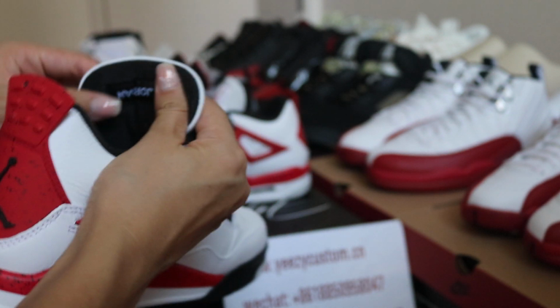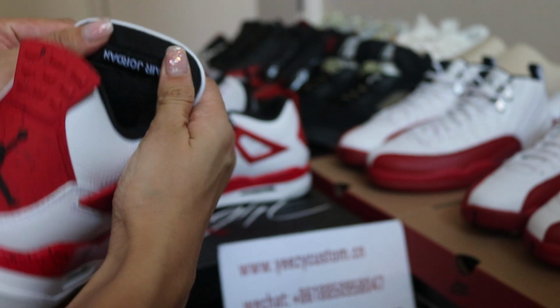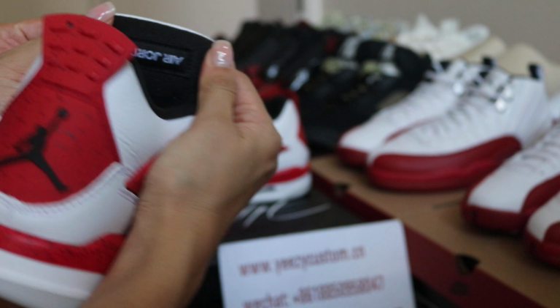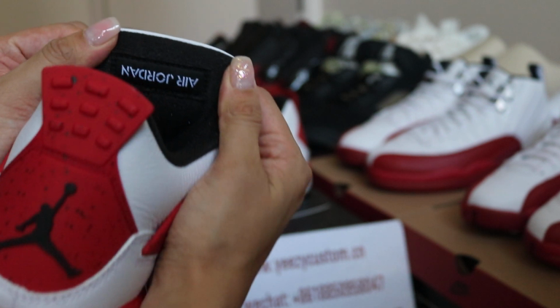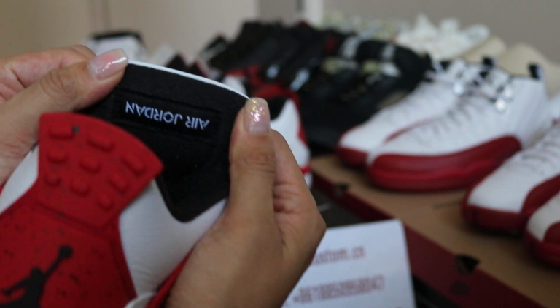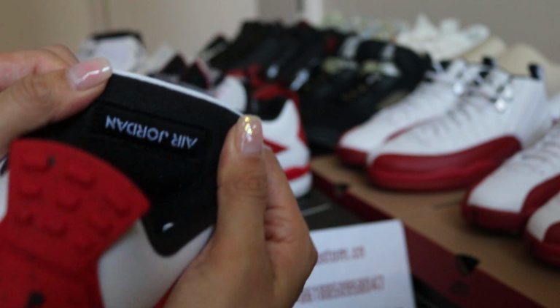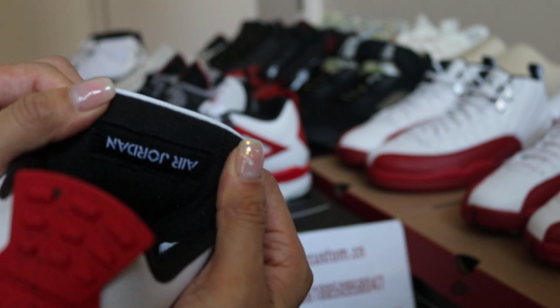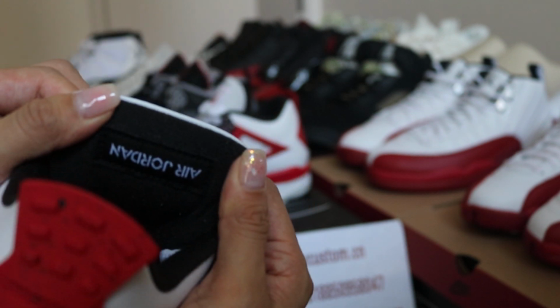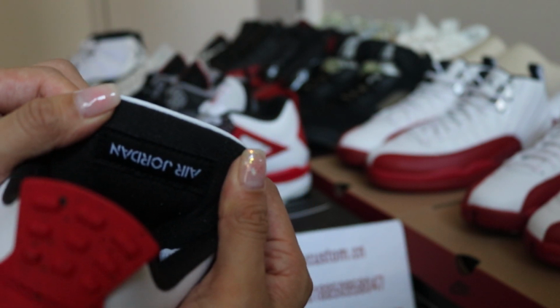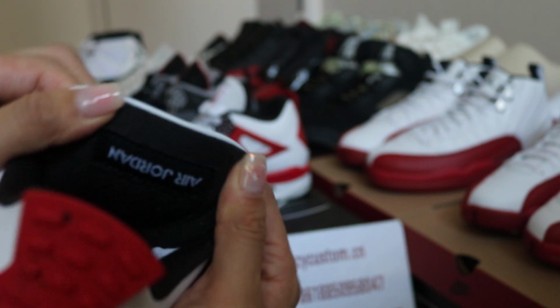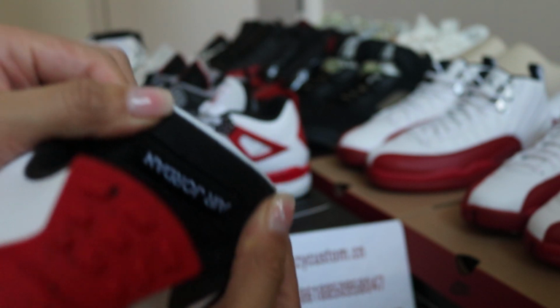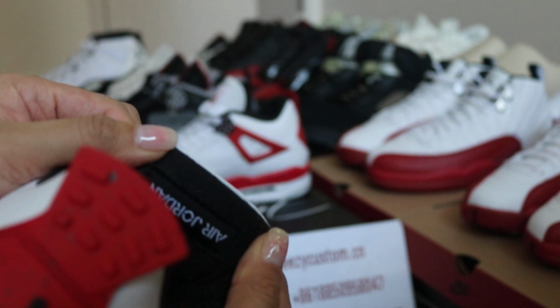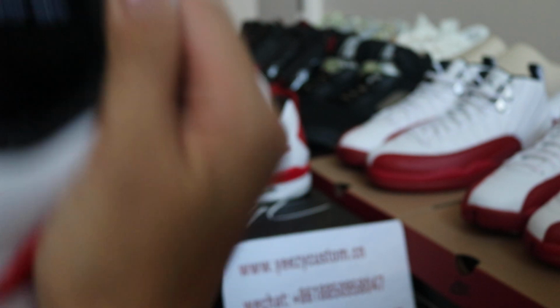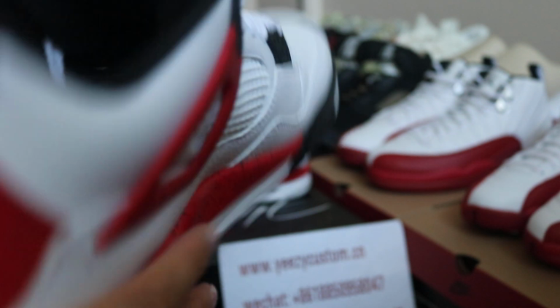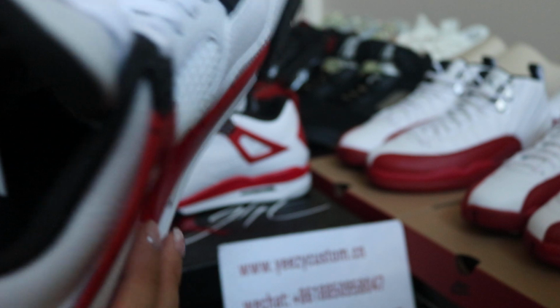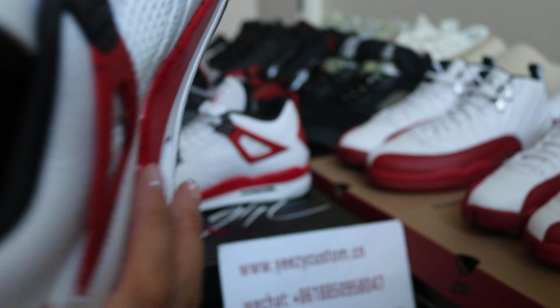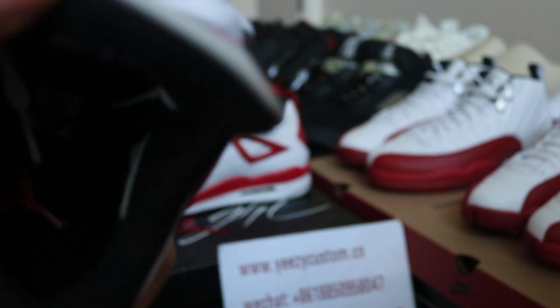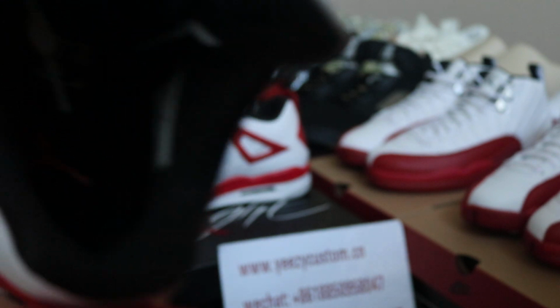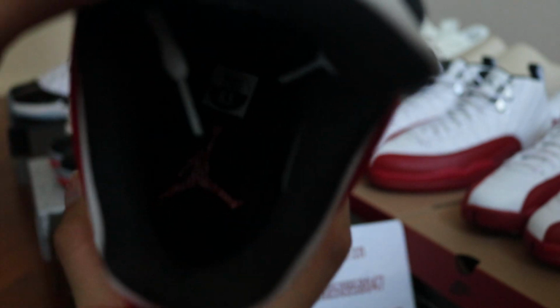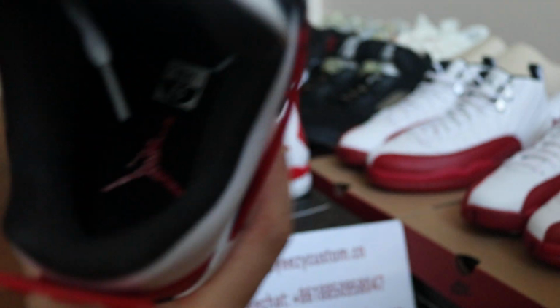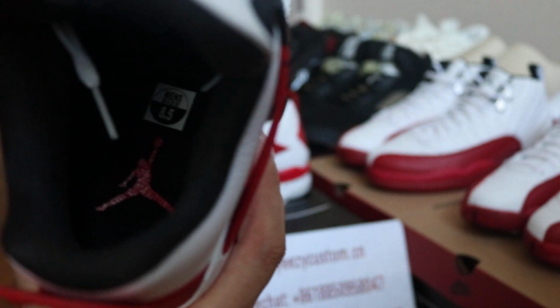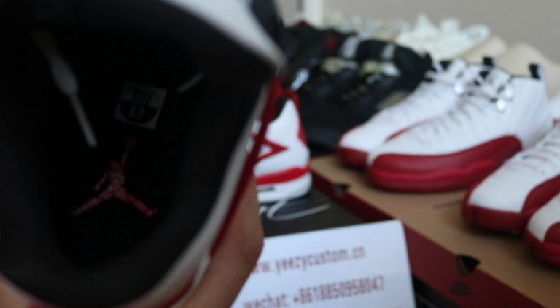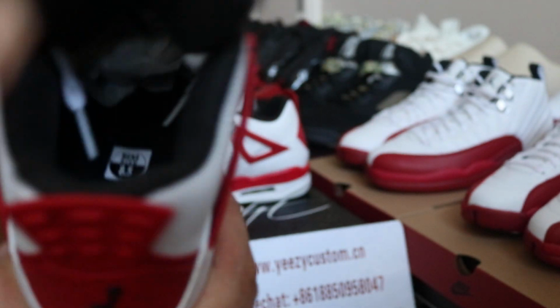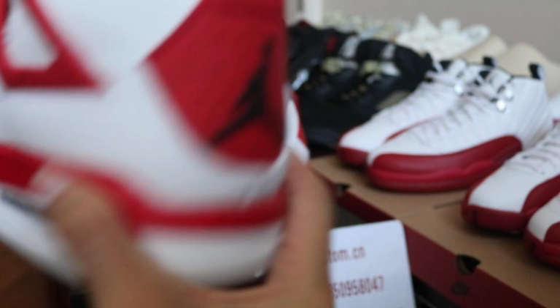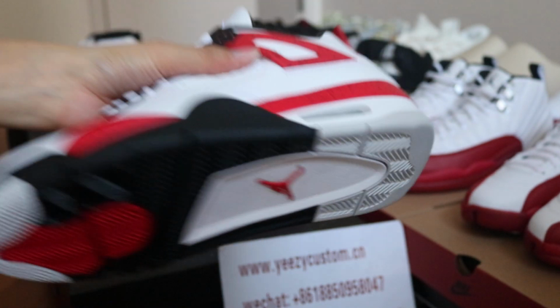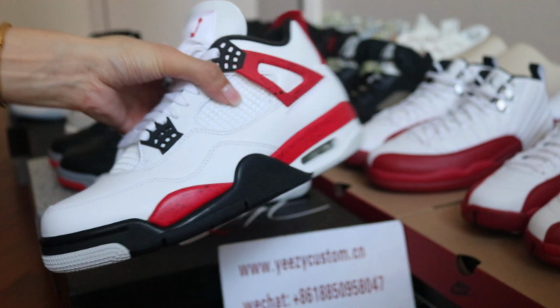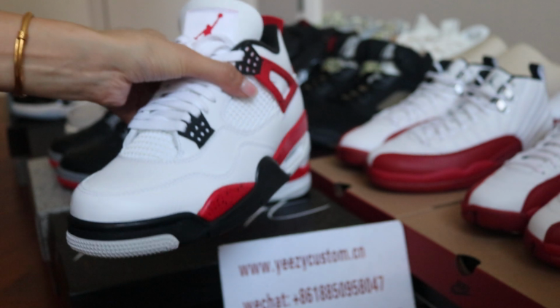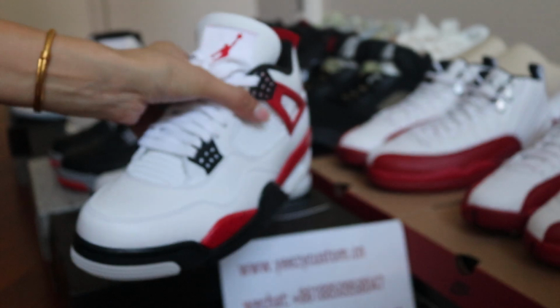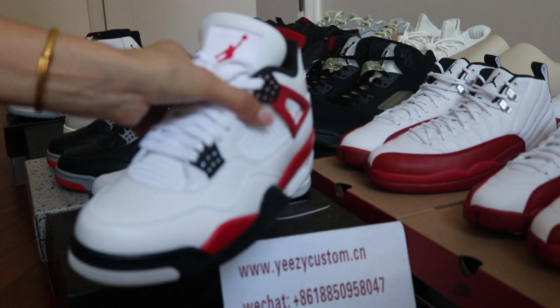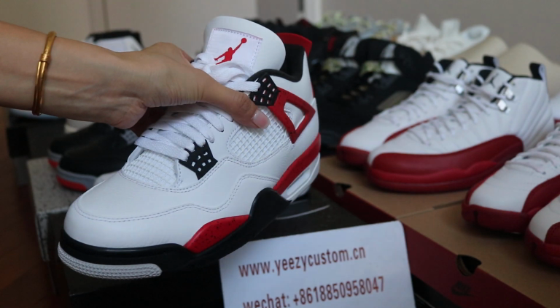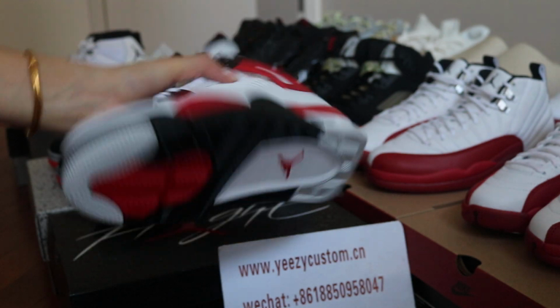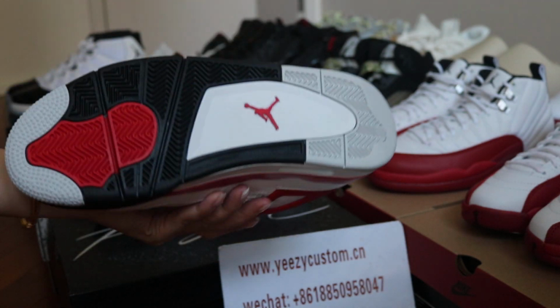We got the Air Jordan tag on the back. And the inner sole — we got the red detail on the black sole. So nice for the shoes.